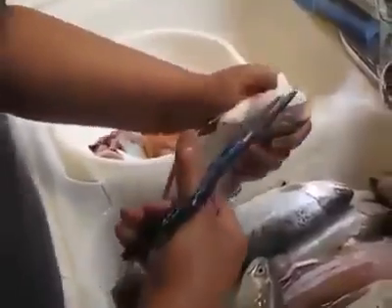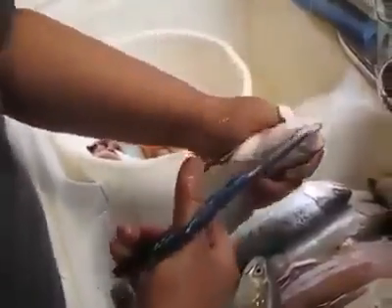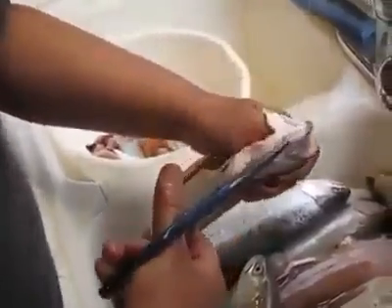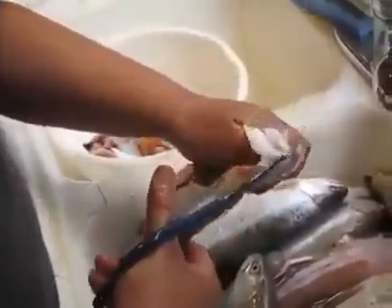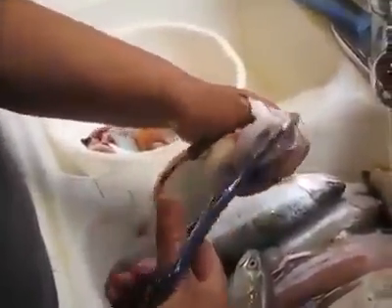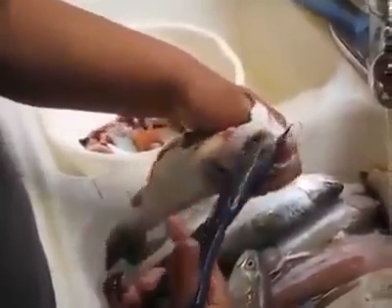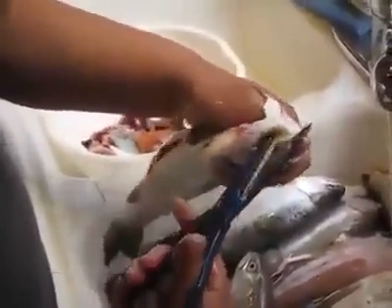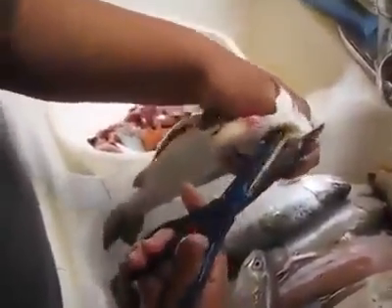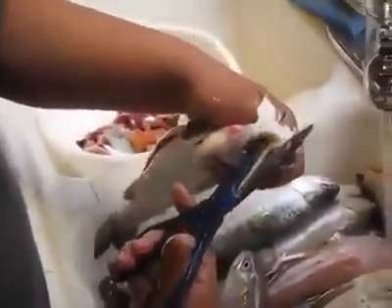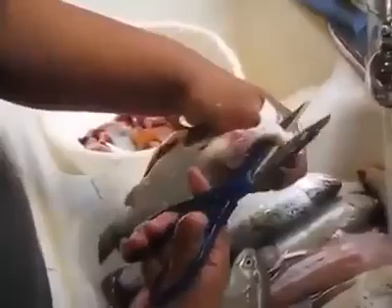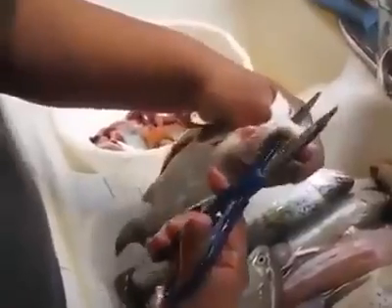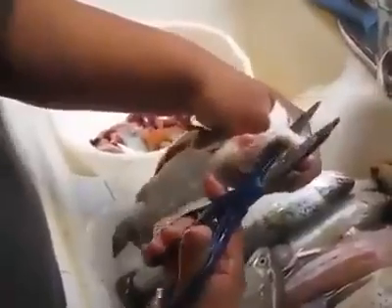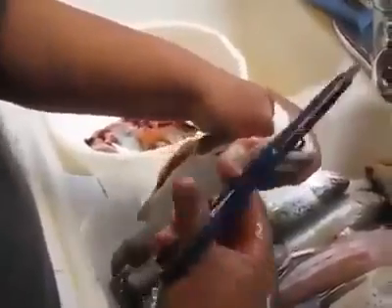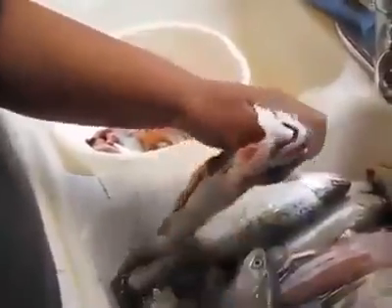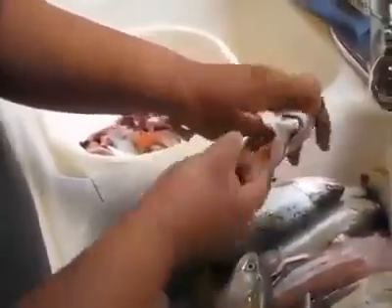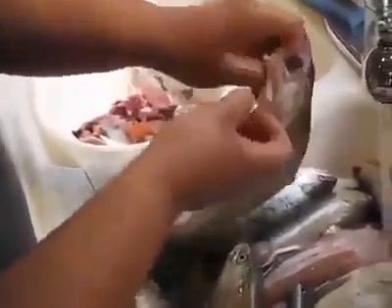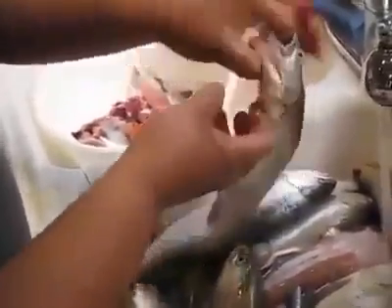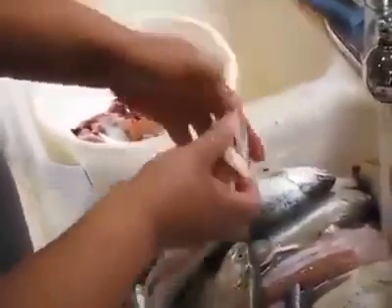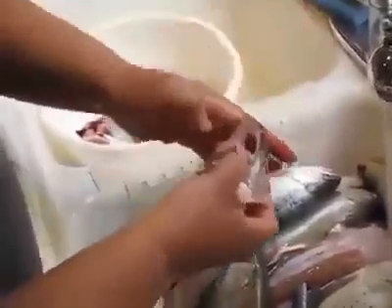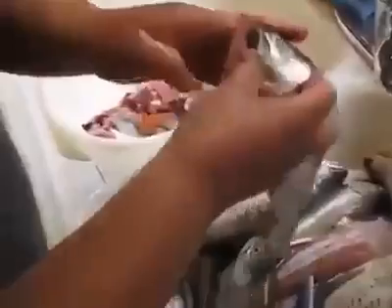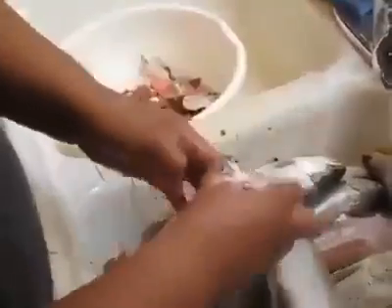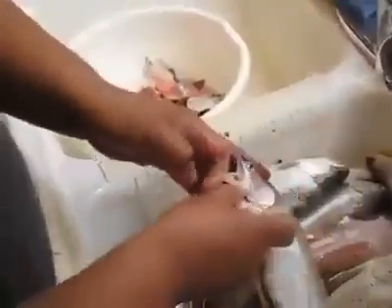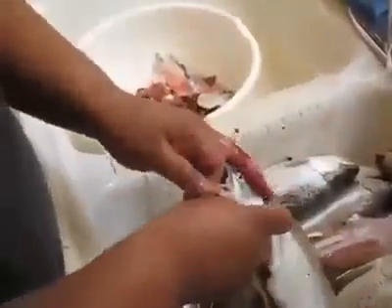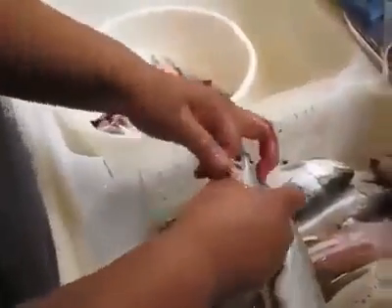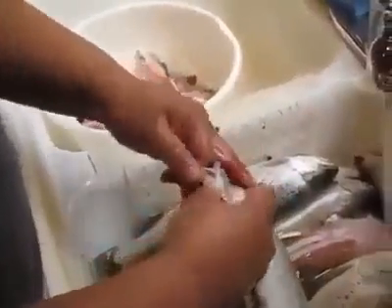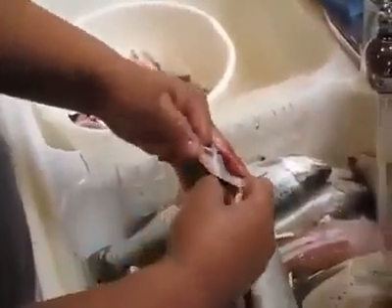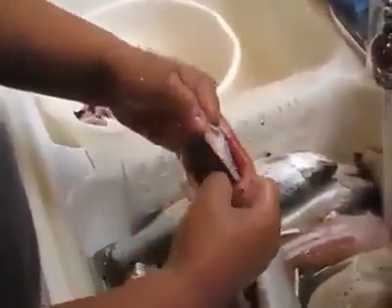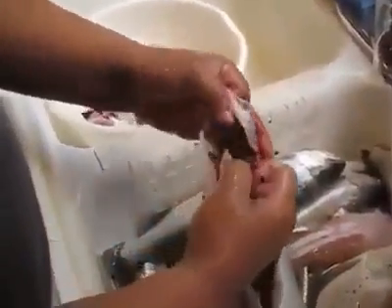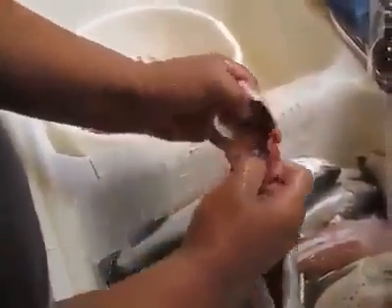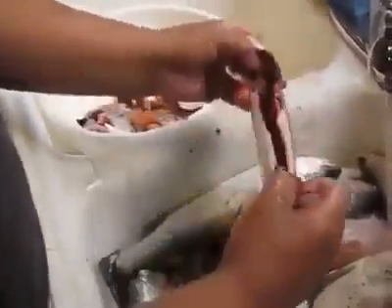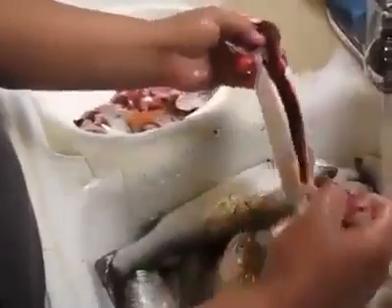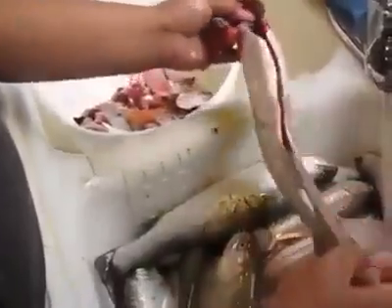Then I'm going to puncture this part of its mouth just like so. Put my thumb in its mouth and peel the guts back. That fin will come off as well.